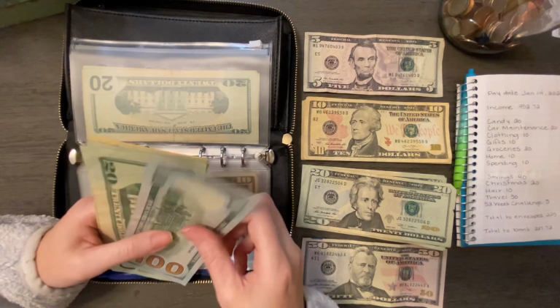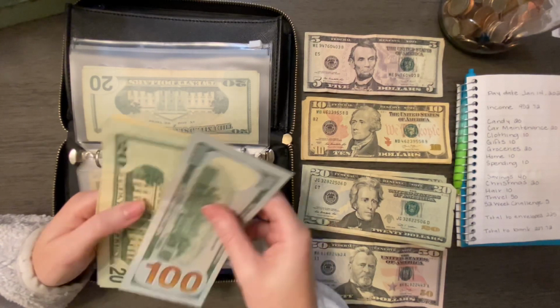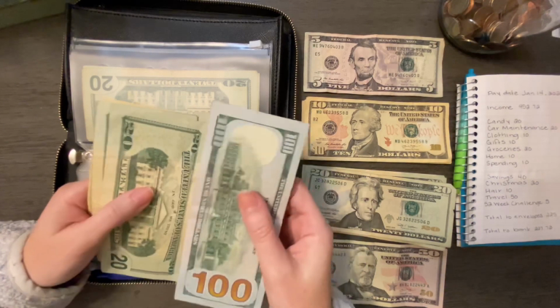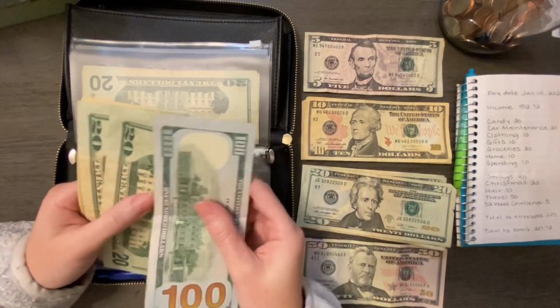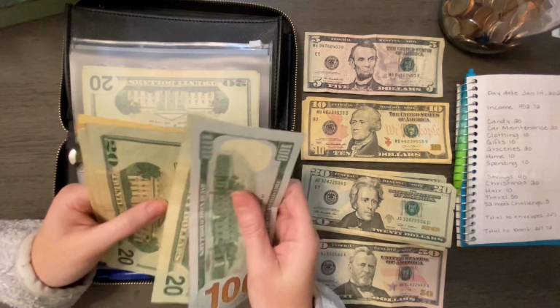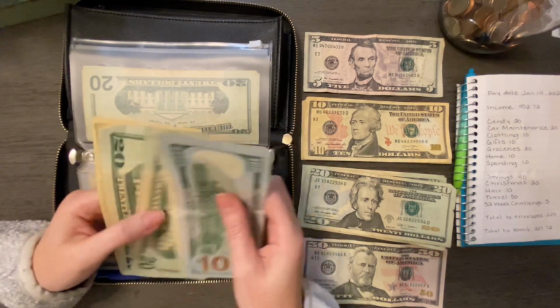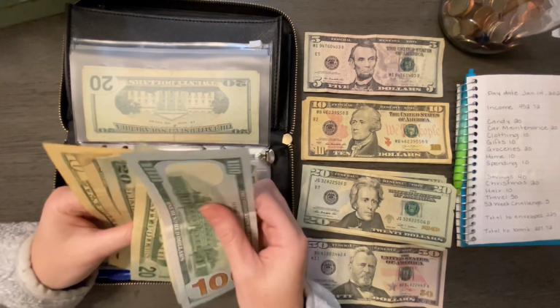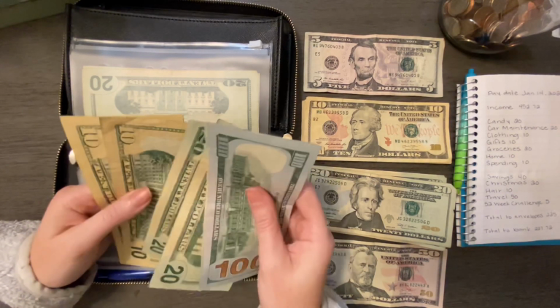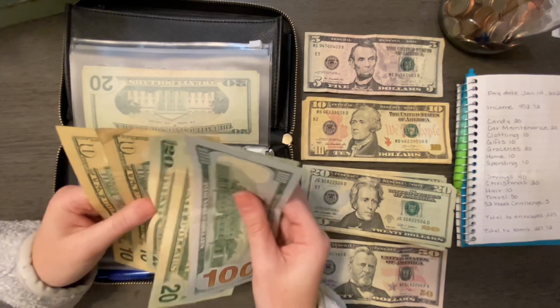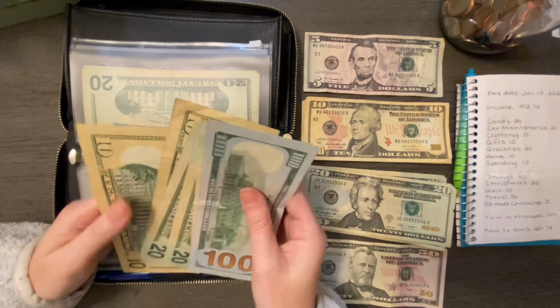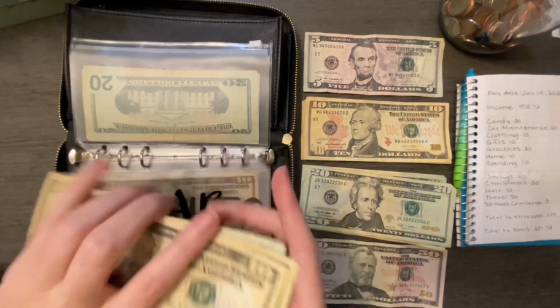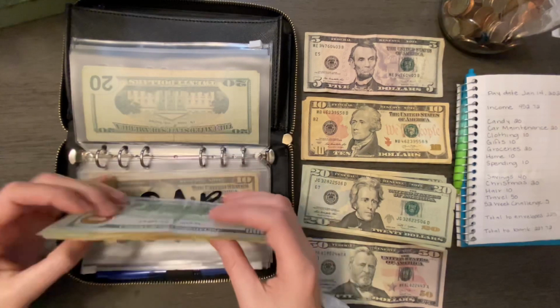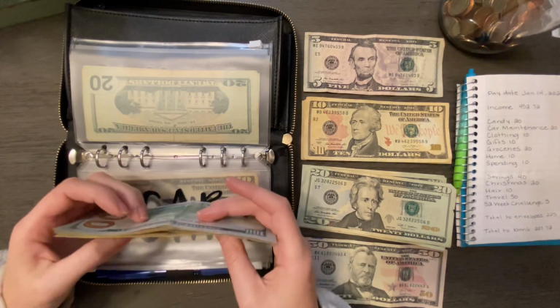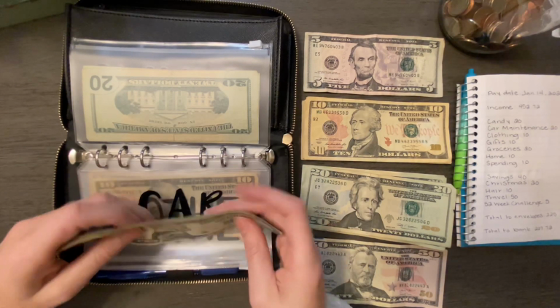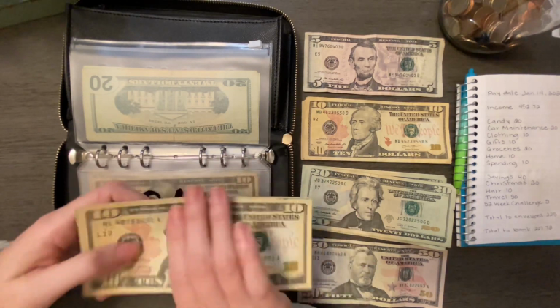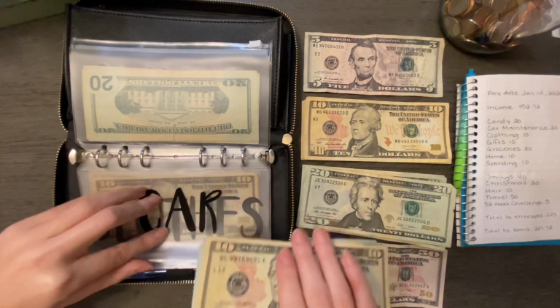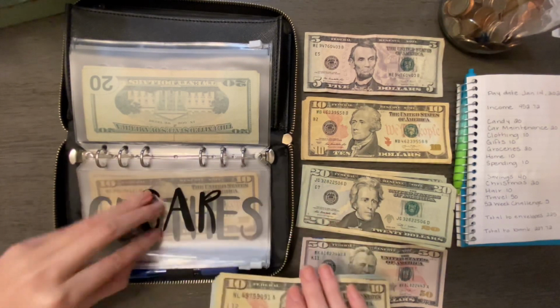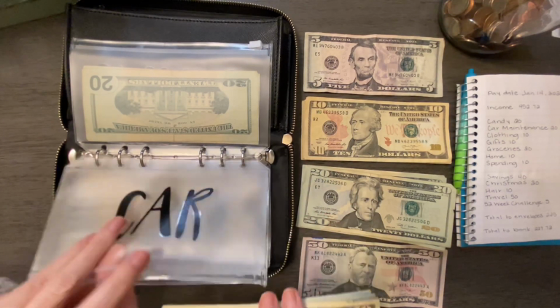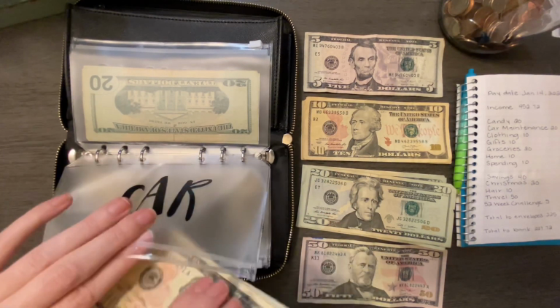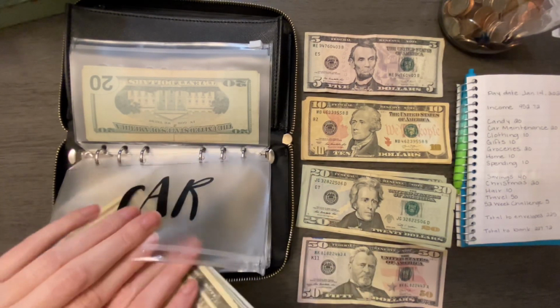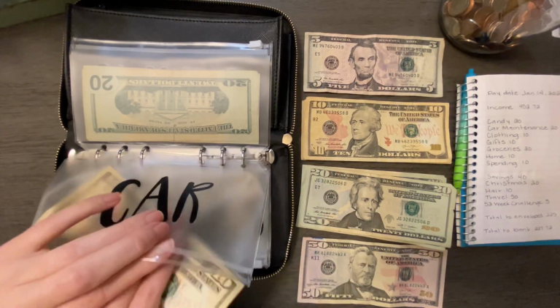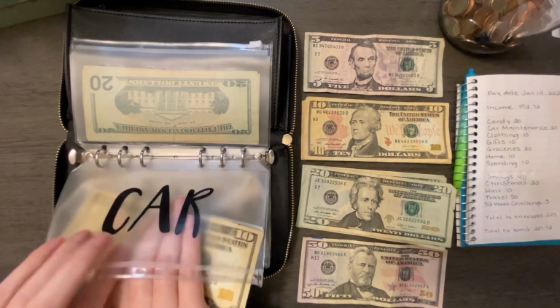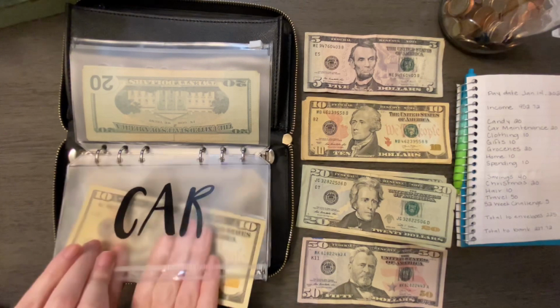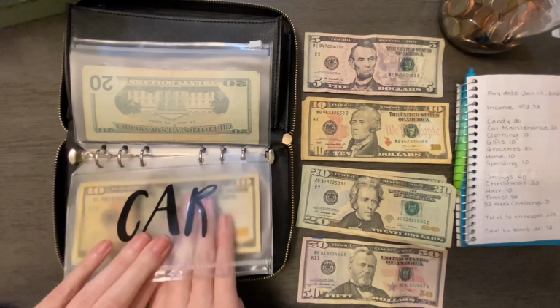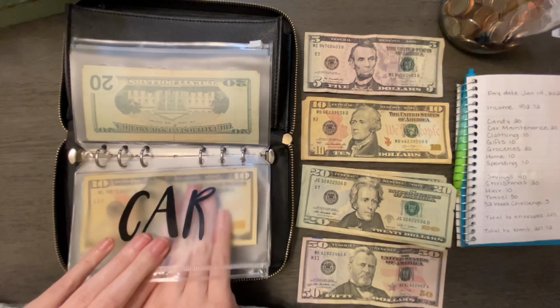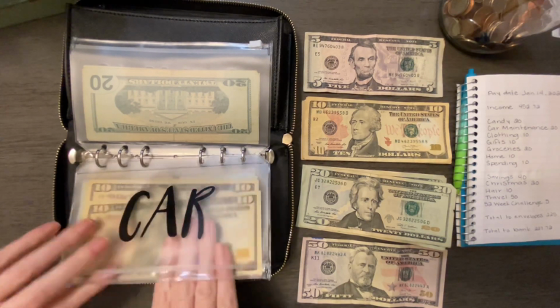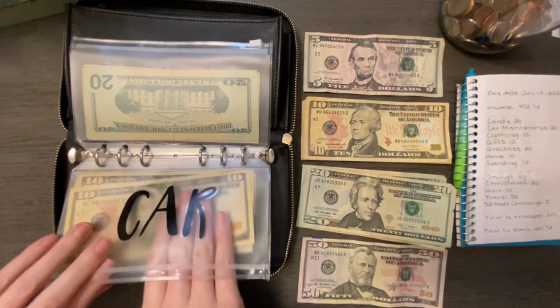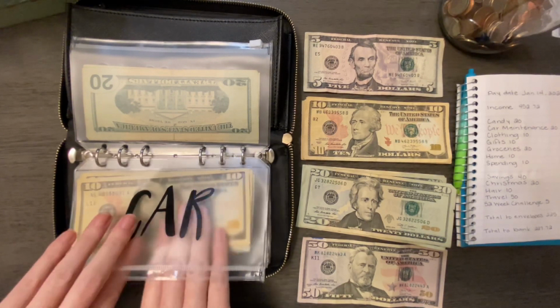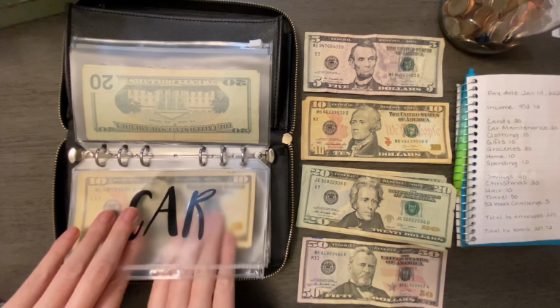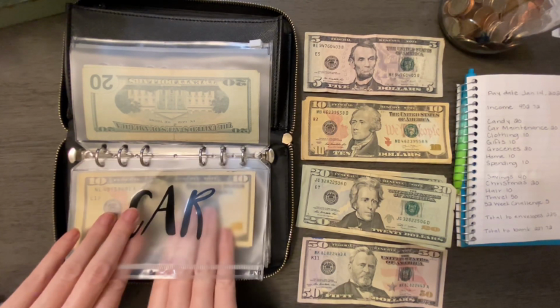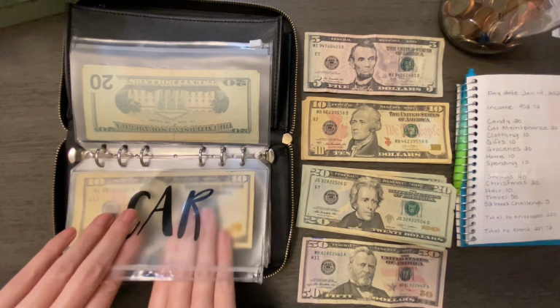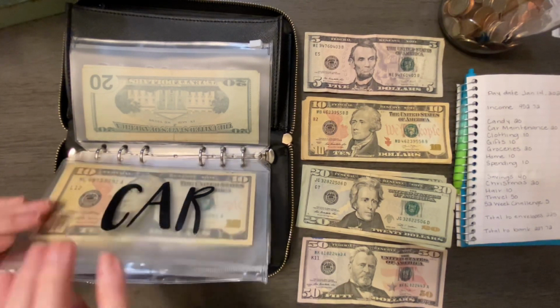We have $100, $120, $140, $160, $170, $180. I can't believe there's still $180 in there. That's crazy — I thought it would be like $80. But that's awesome.